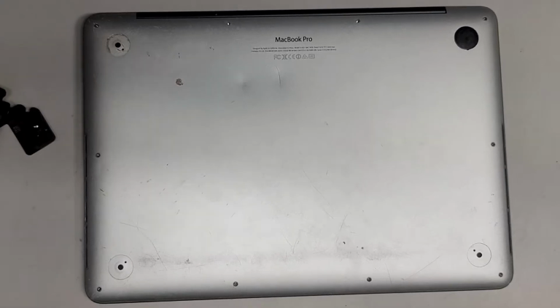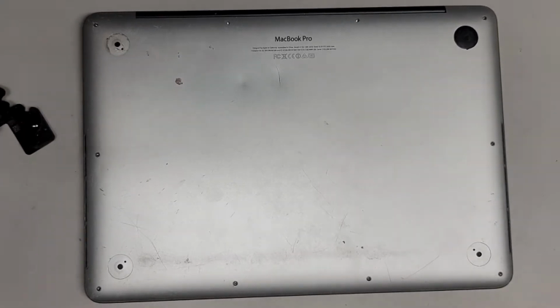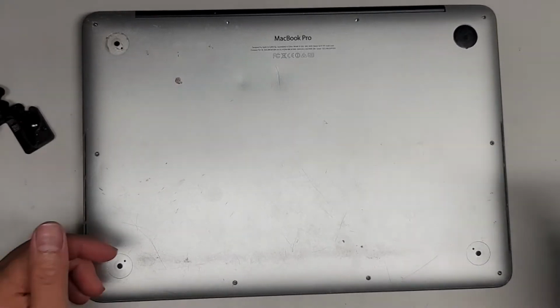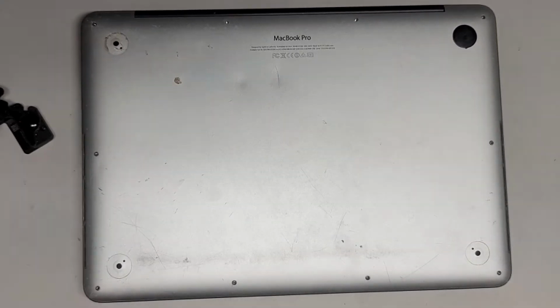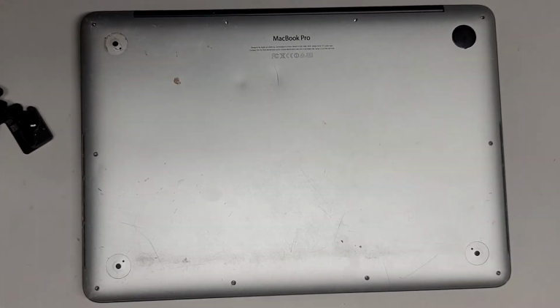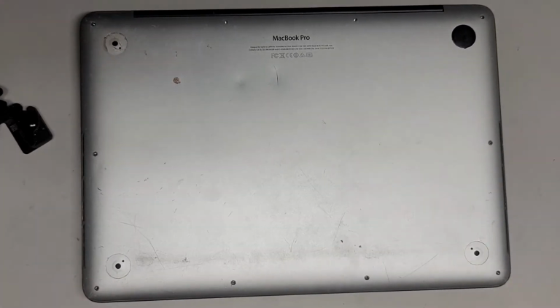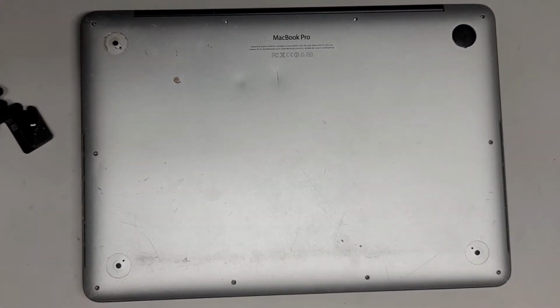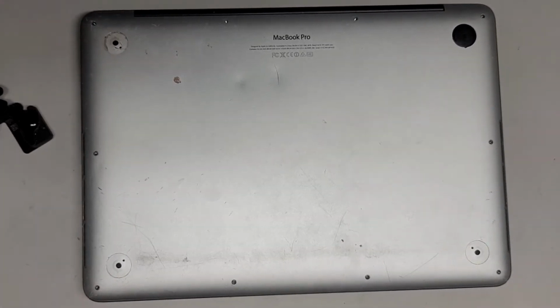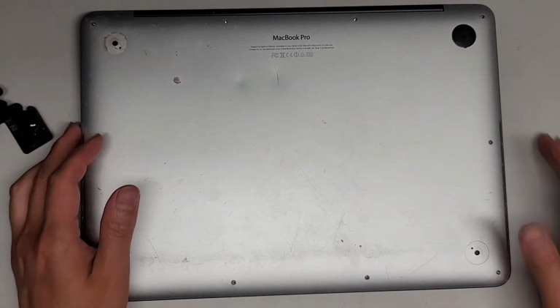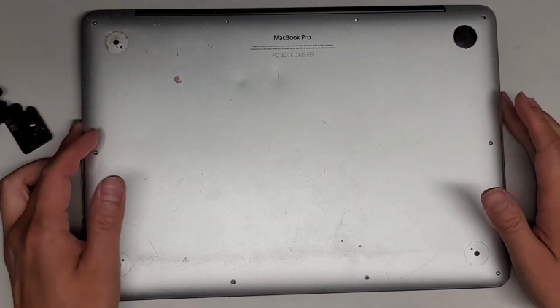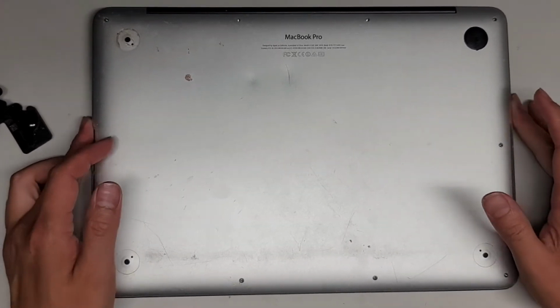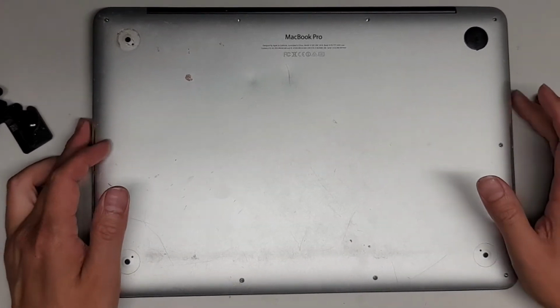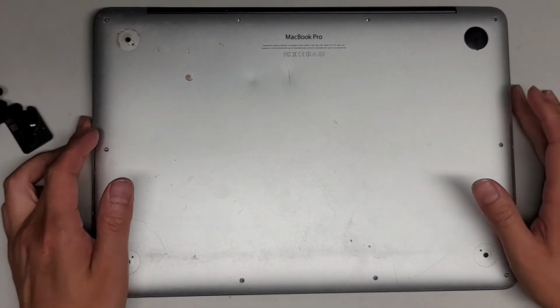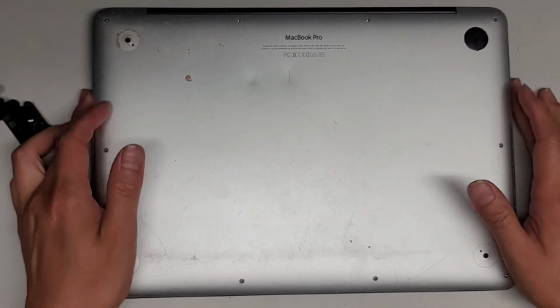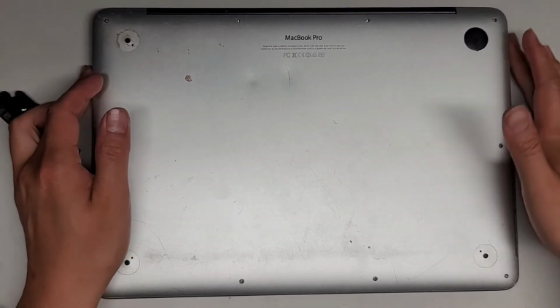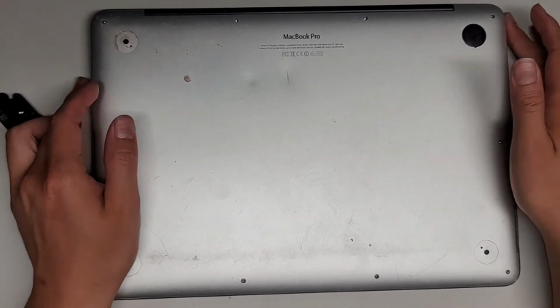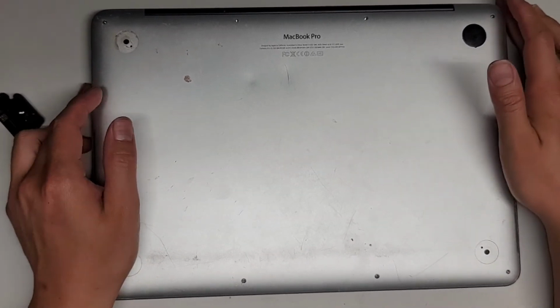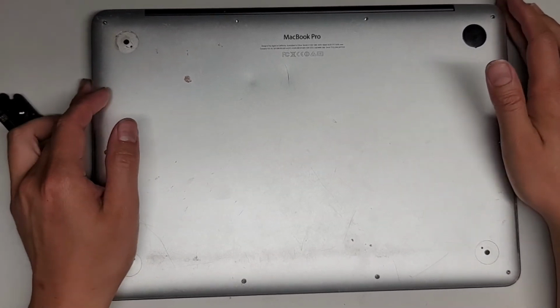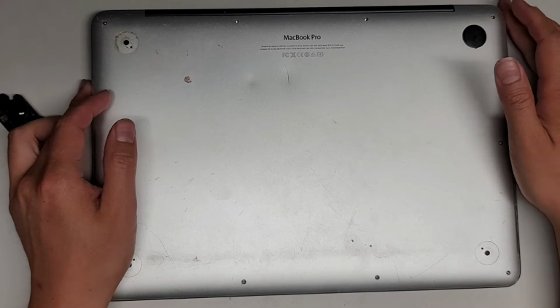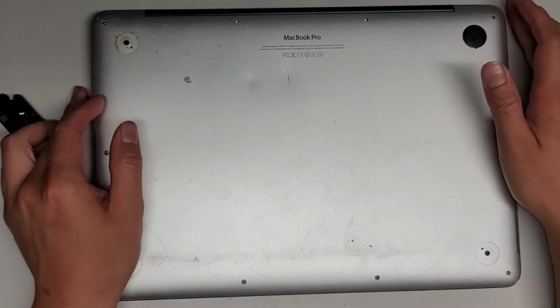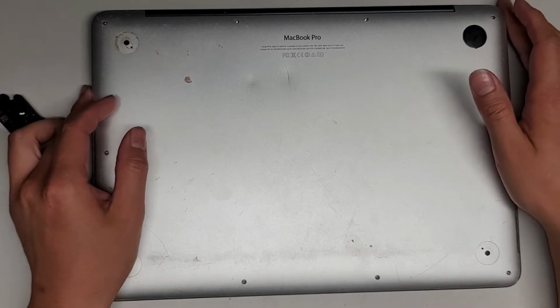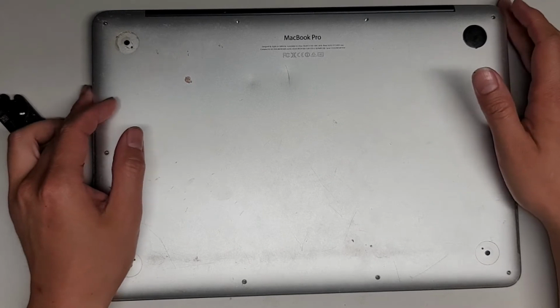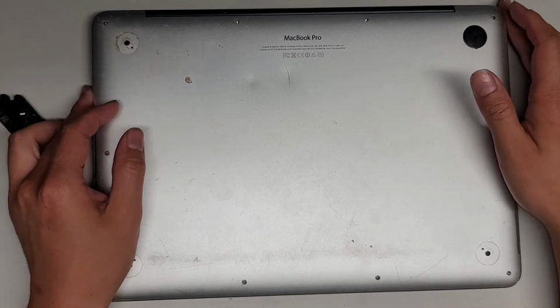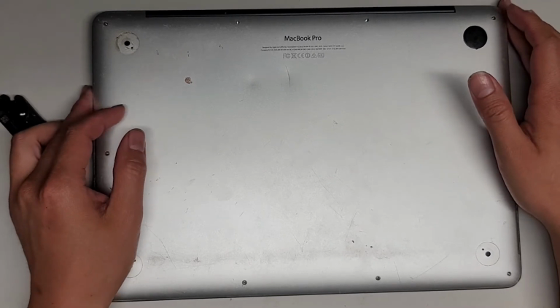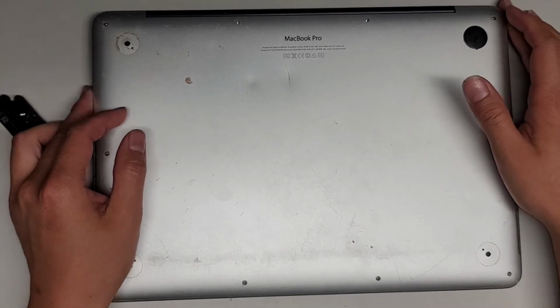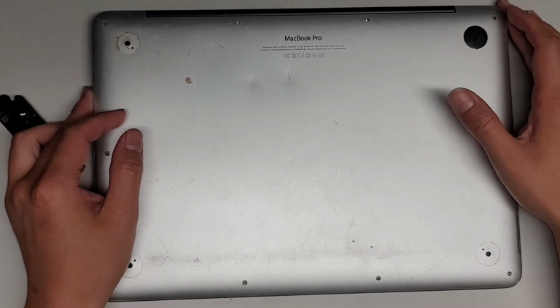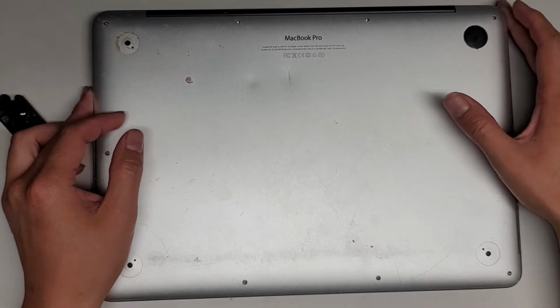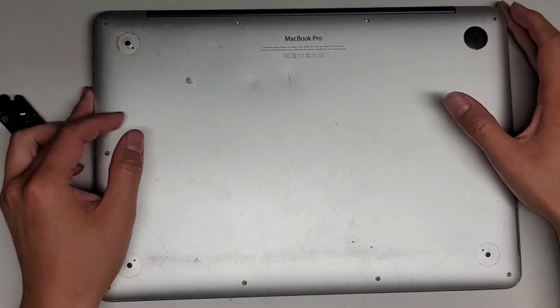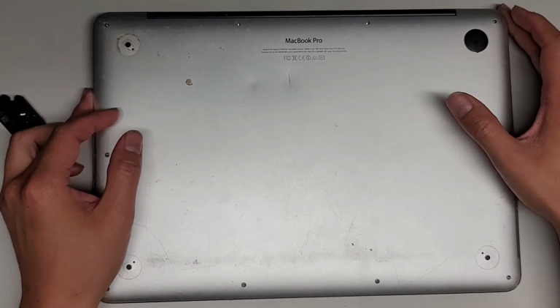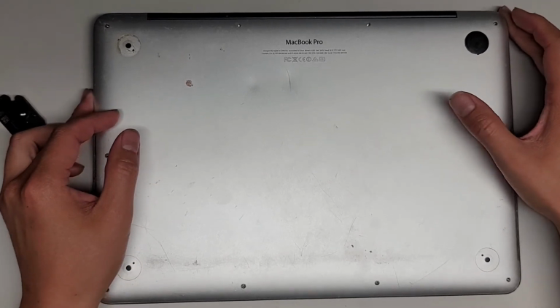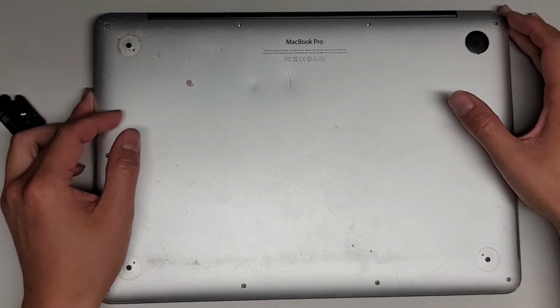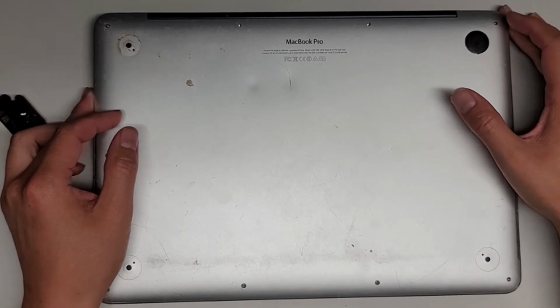This is a quick video on how to change the speakers of the 13-inch MacBook Pro, model A1502, late 2013.